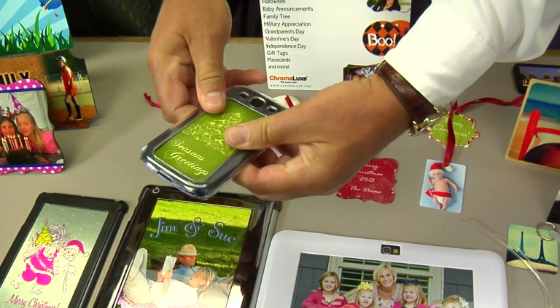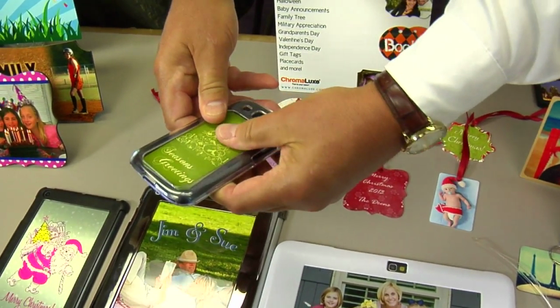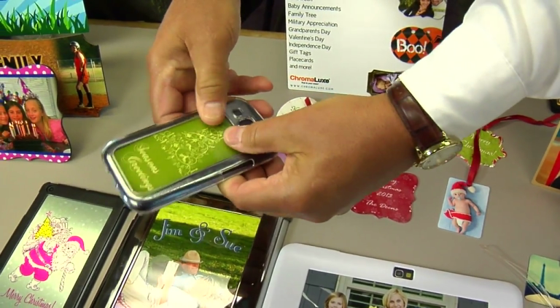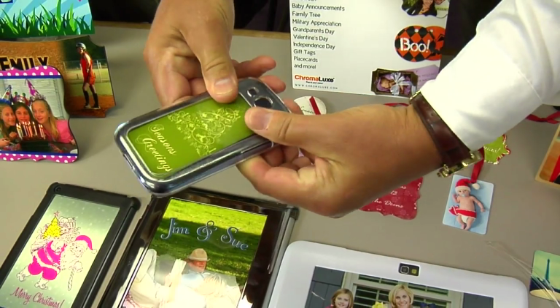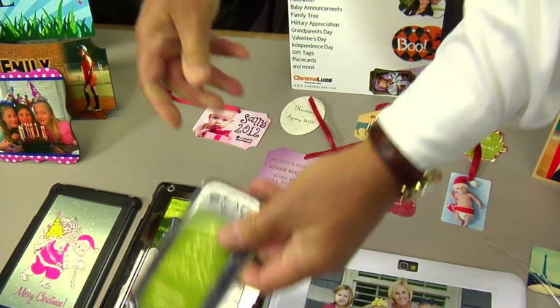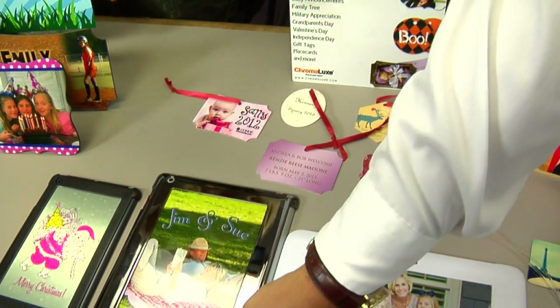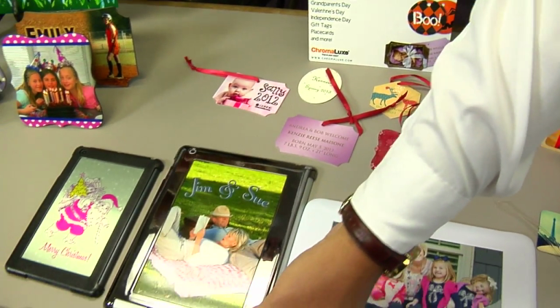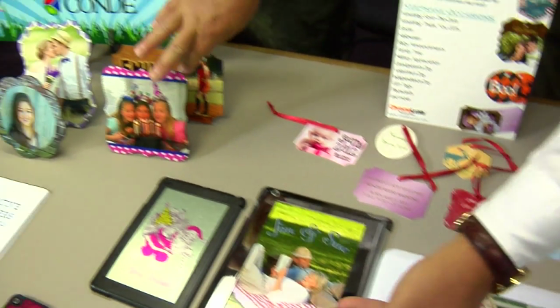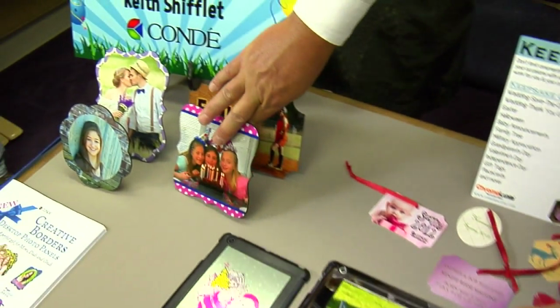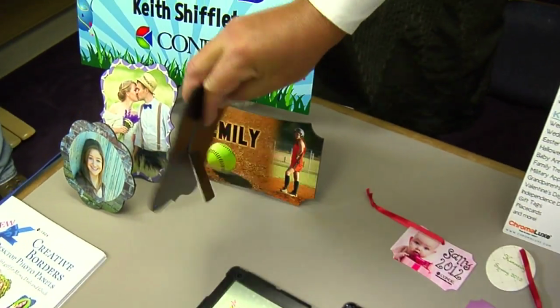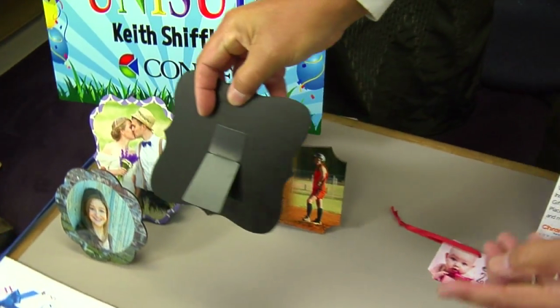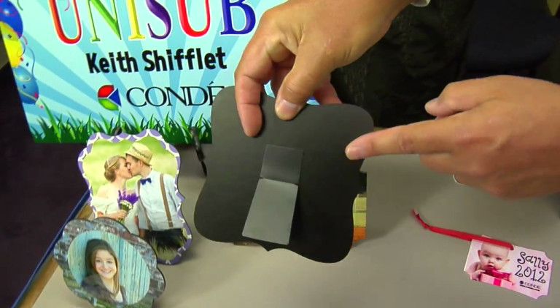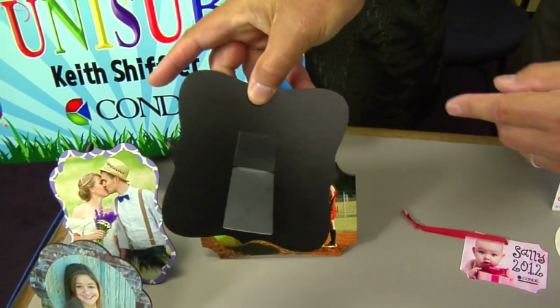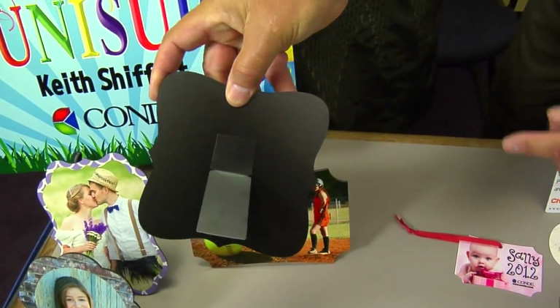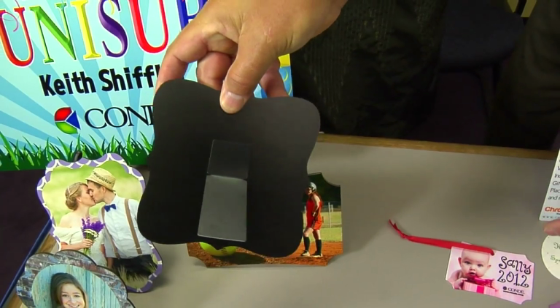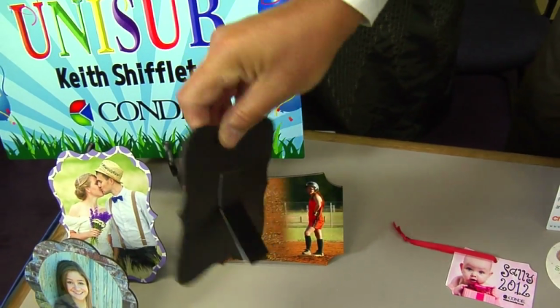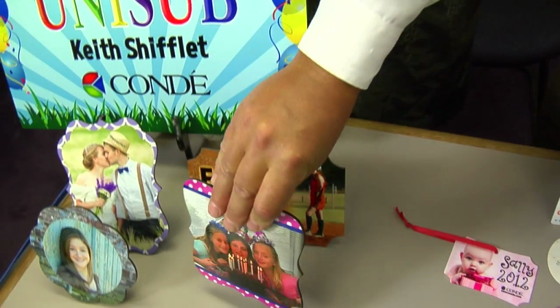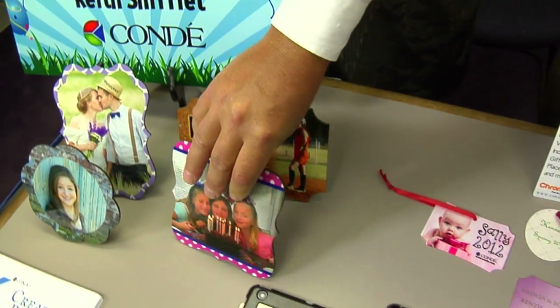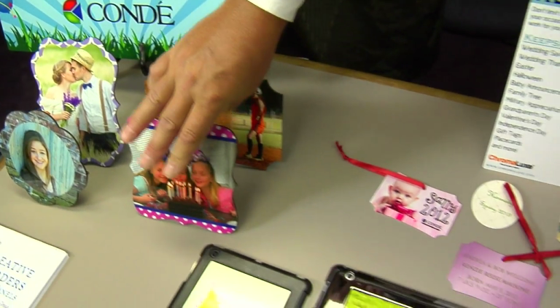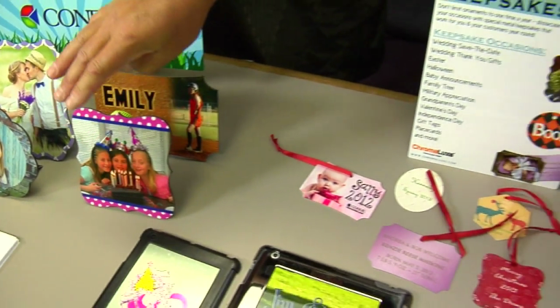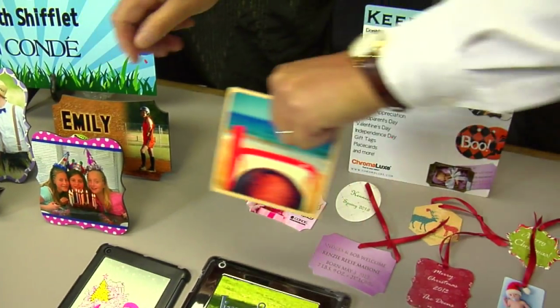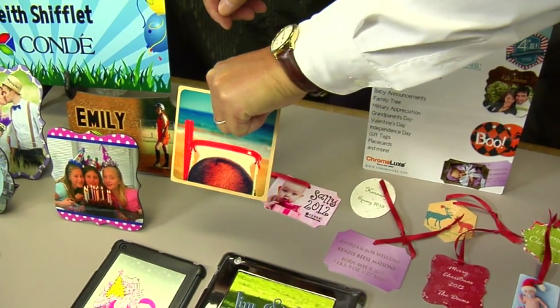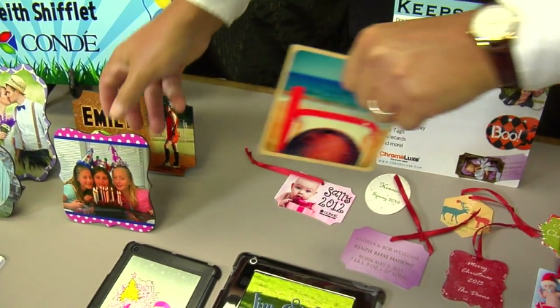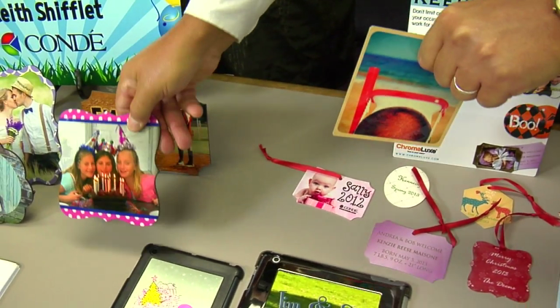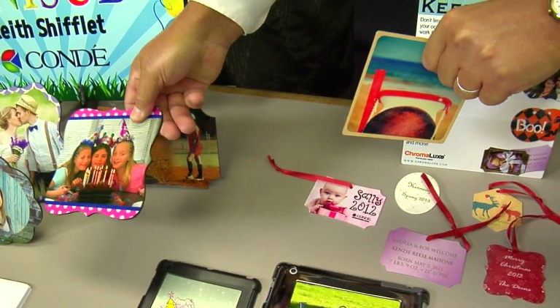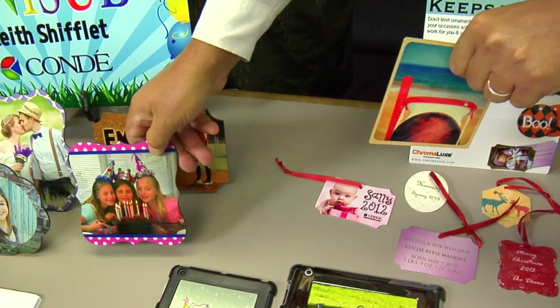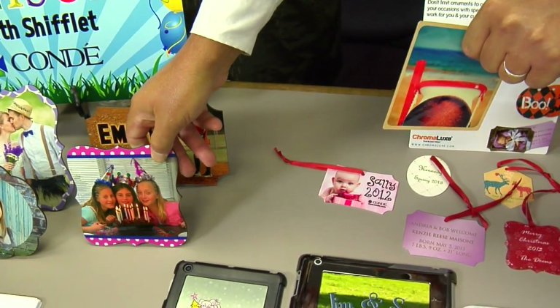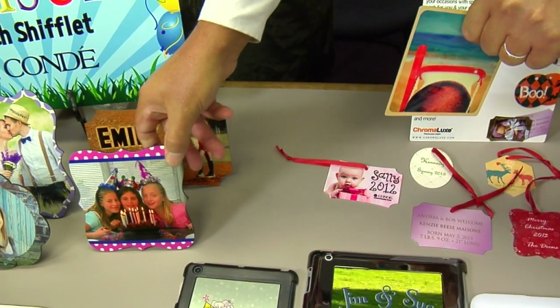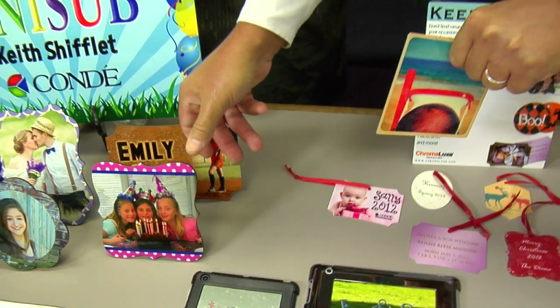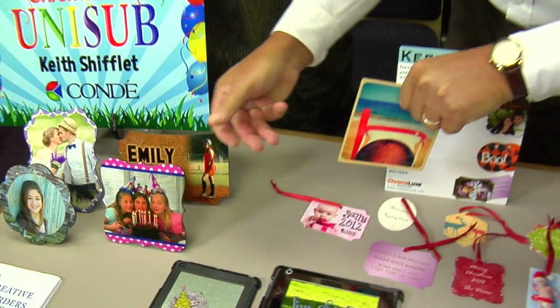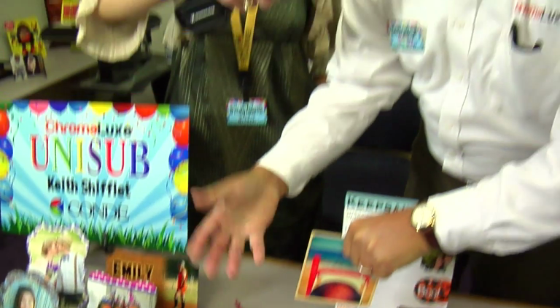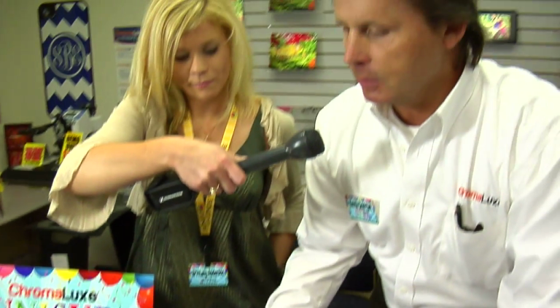We're also highlighting new Chromalux borders. They come with peel-and-stick black metal easels, so when people get tired of doing squares, they can do more exciting and fun little shapes. That's what we're highlighting here at the show.